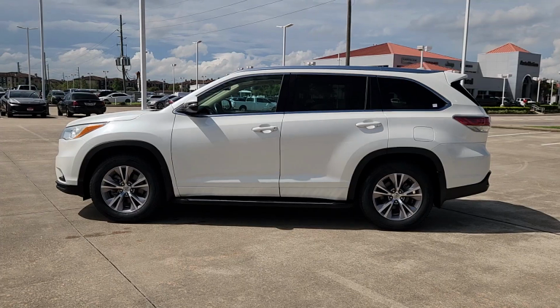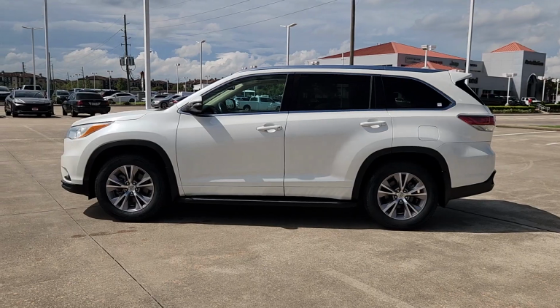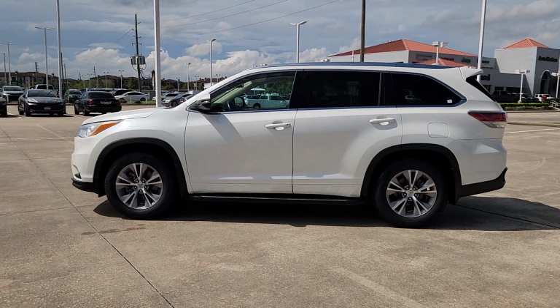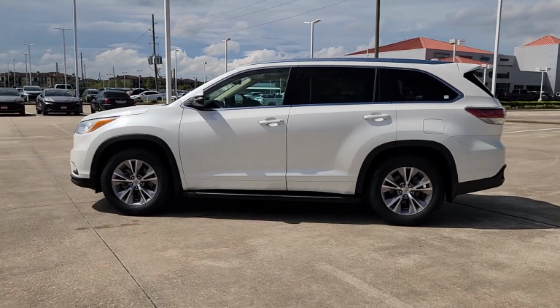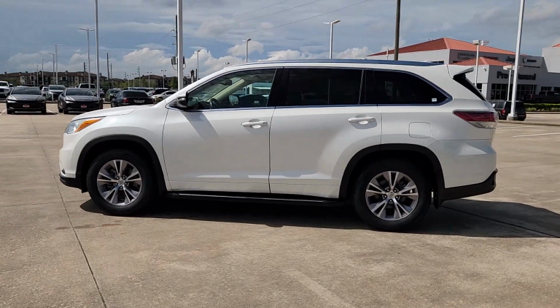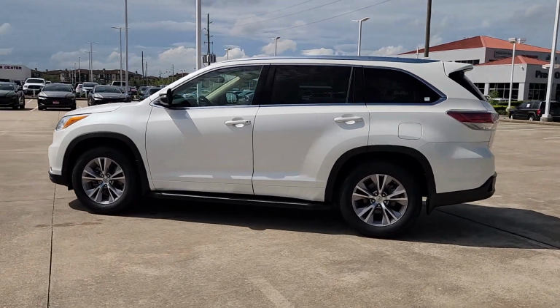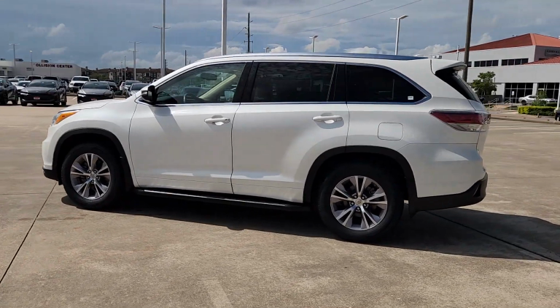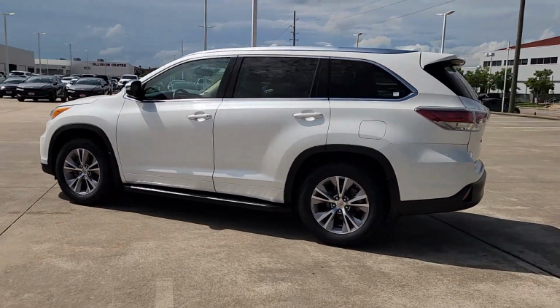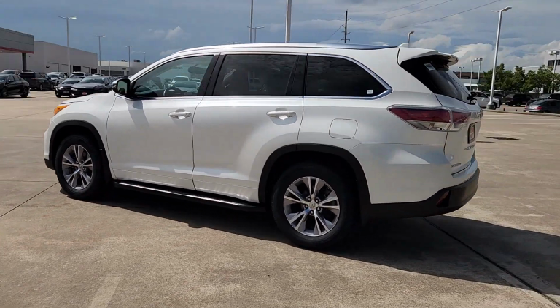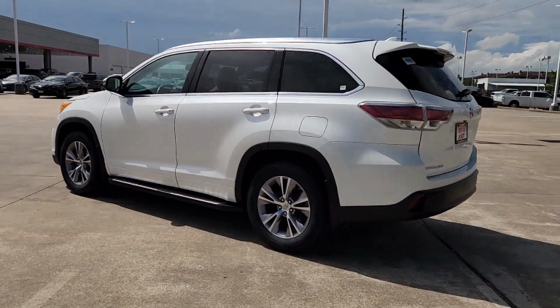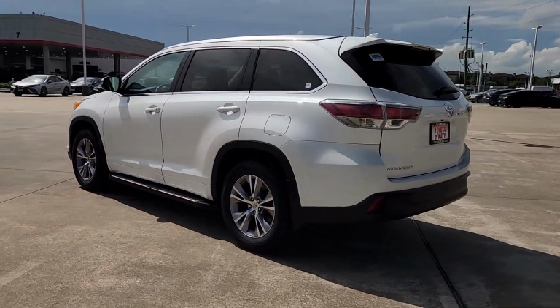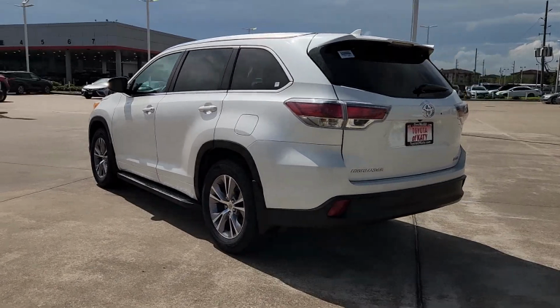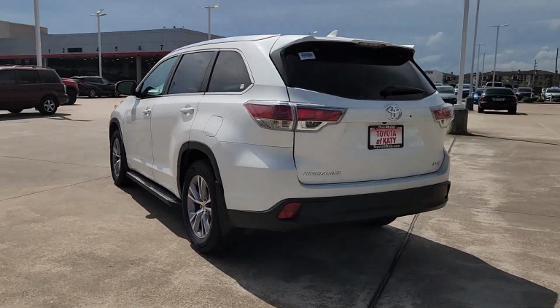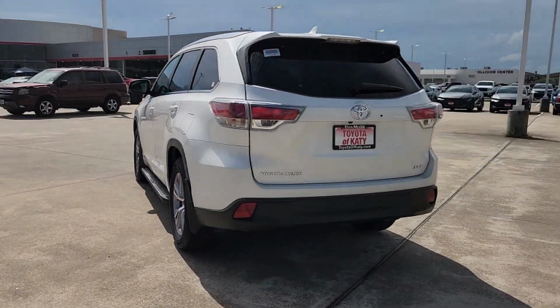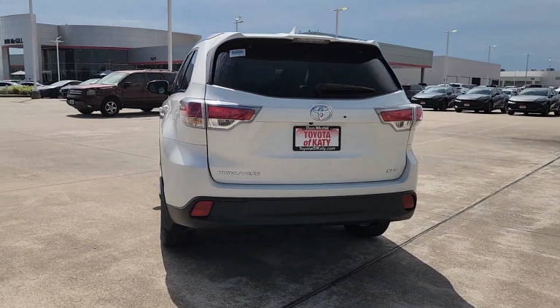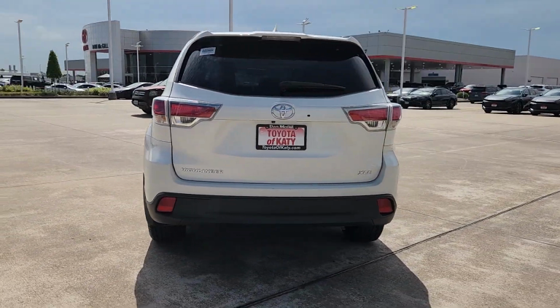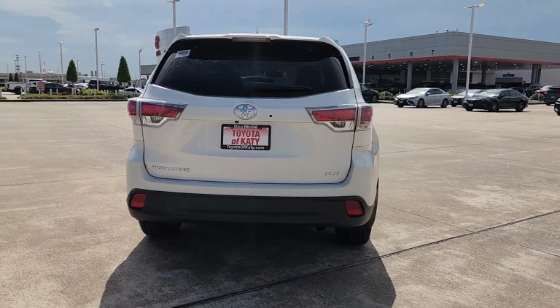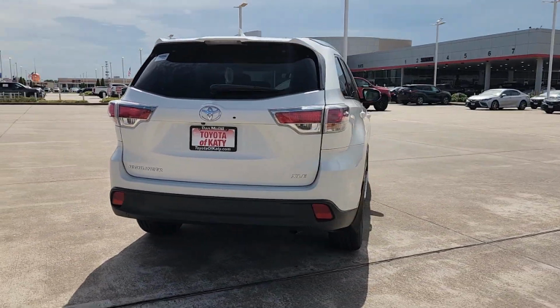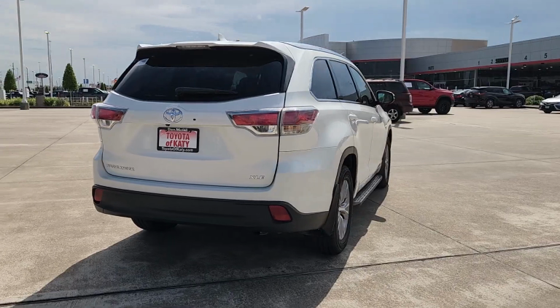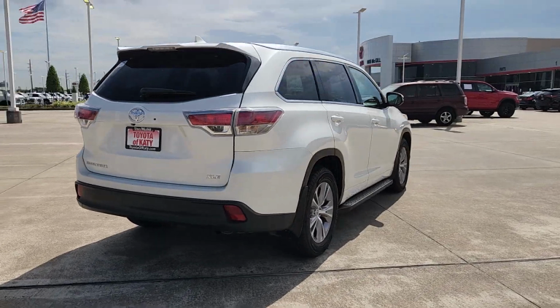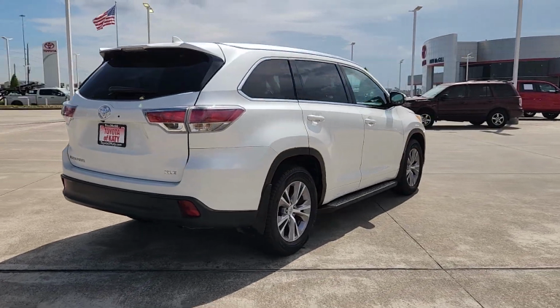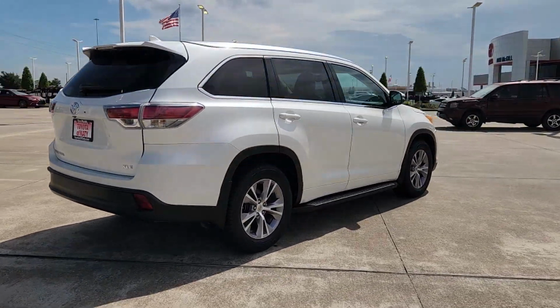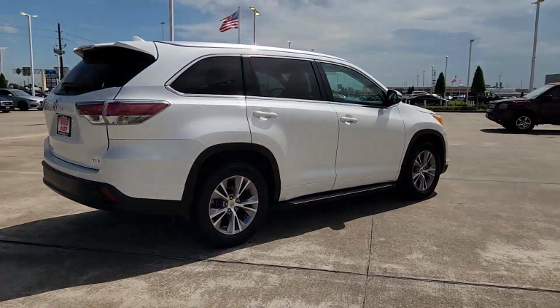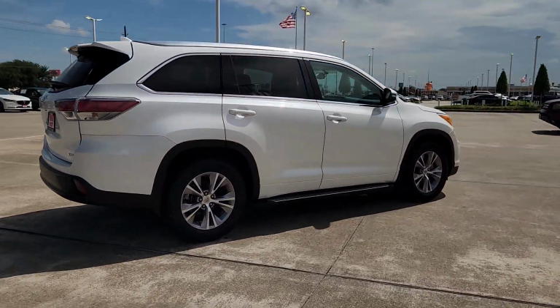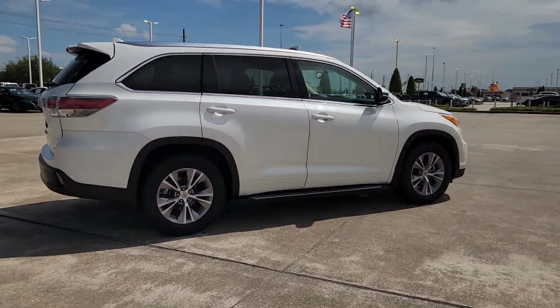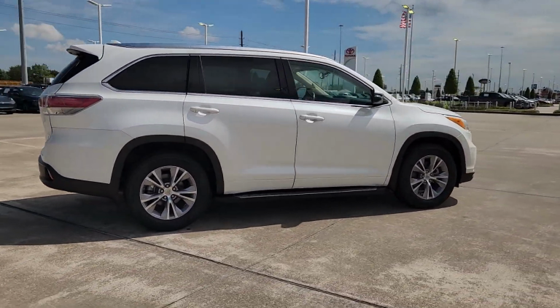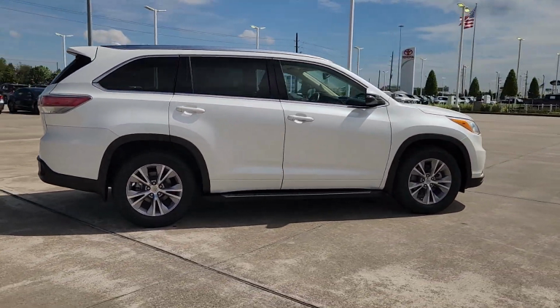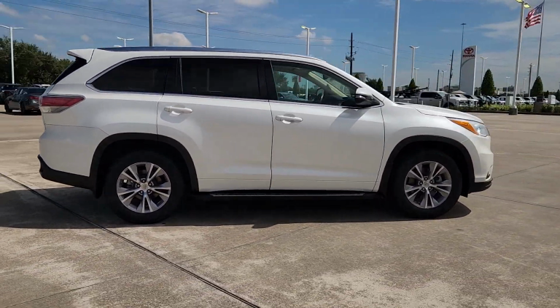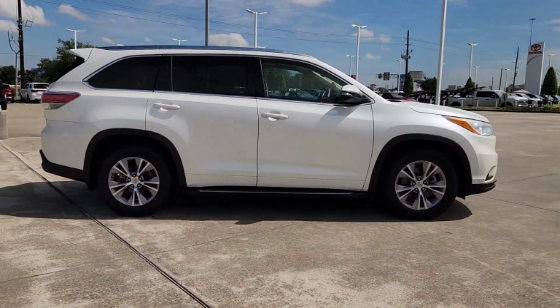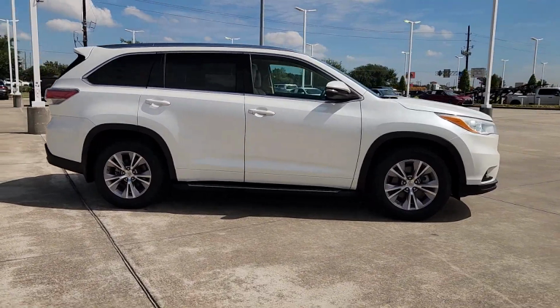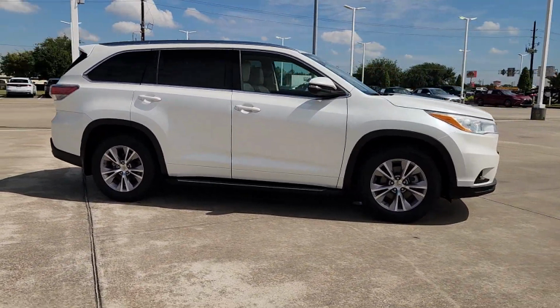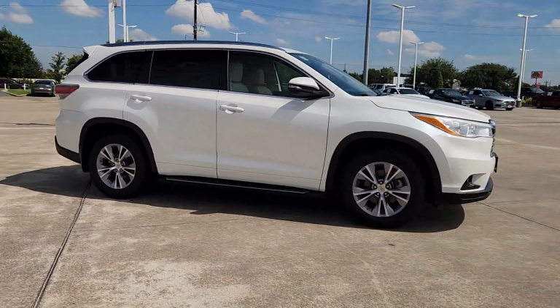Can you see yourself in the 2014 Toyota Highlander? With less than 150,000 miles on the odometer, this vehicle stands out from the rest. Here's a sleek and sporty Toyota Highlander your family will love.